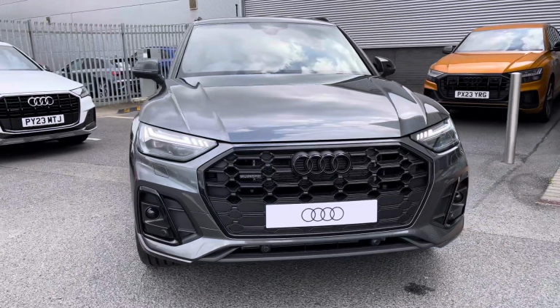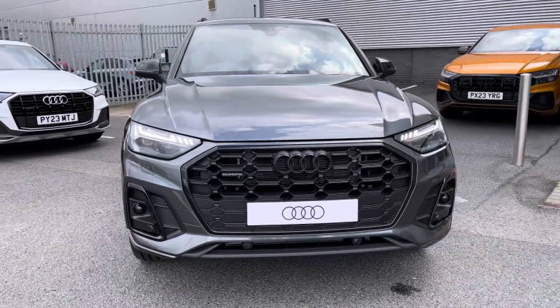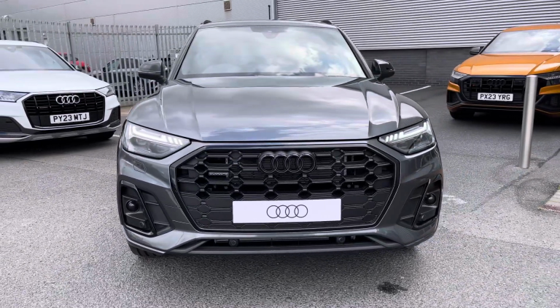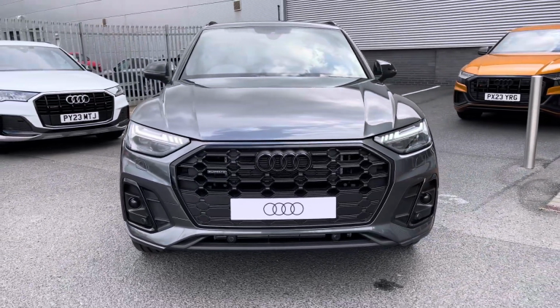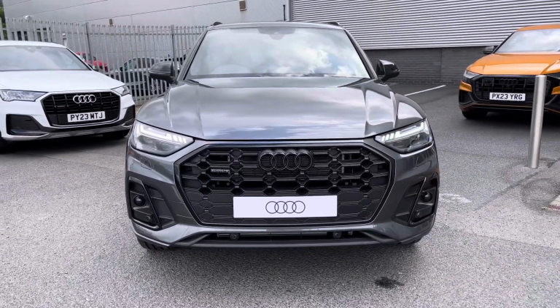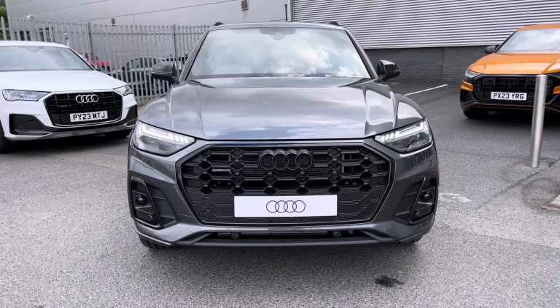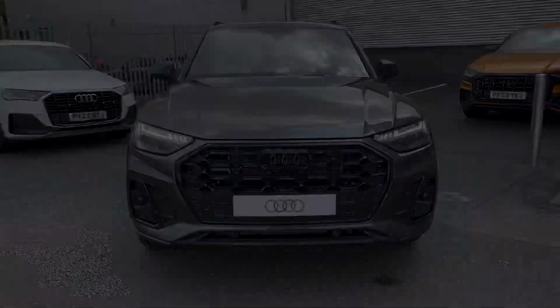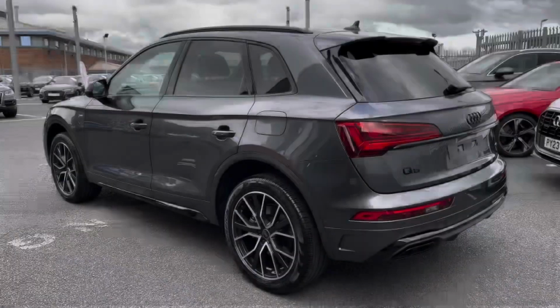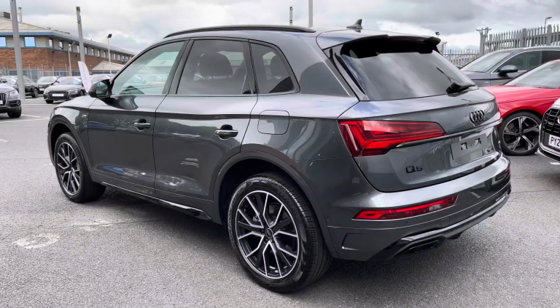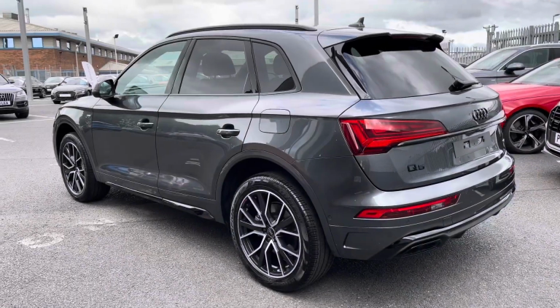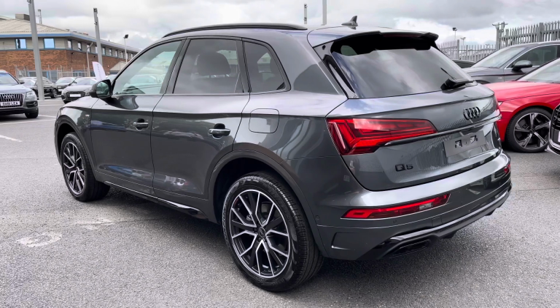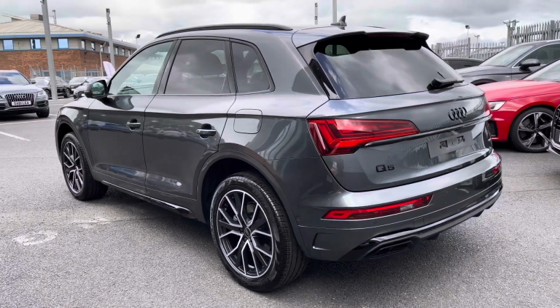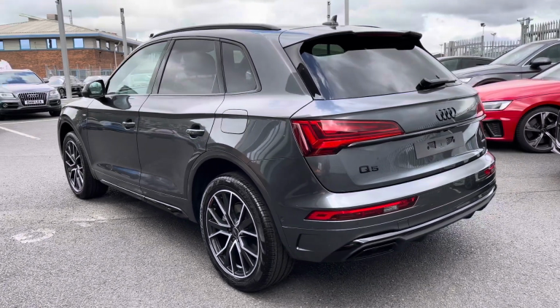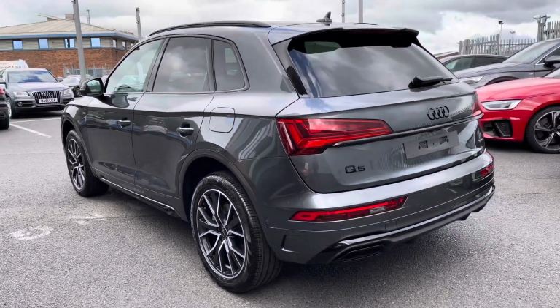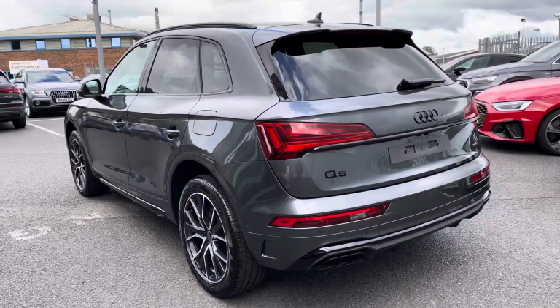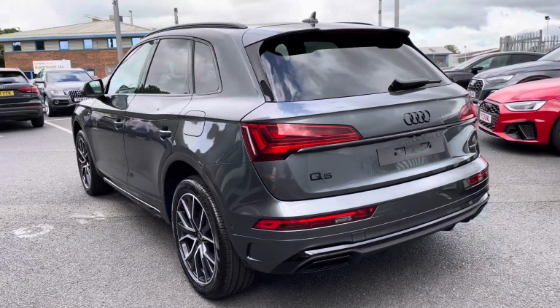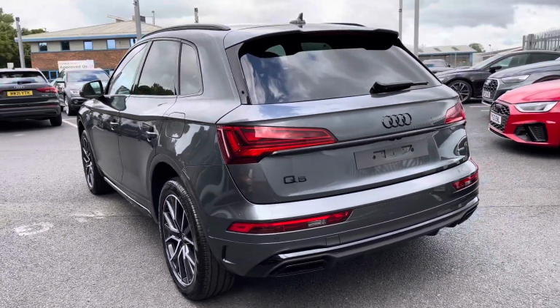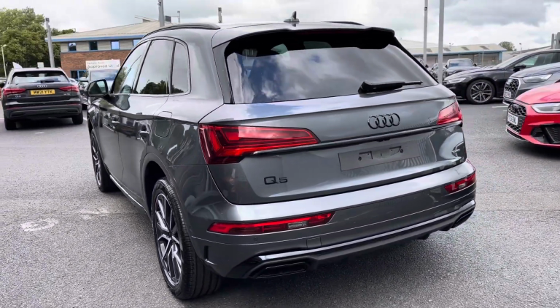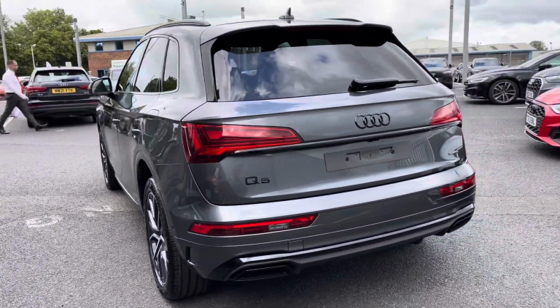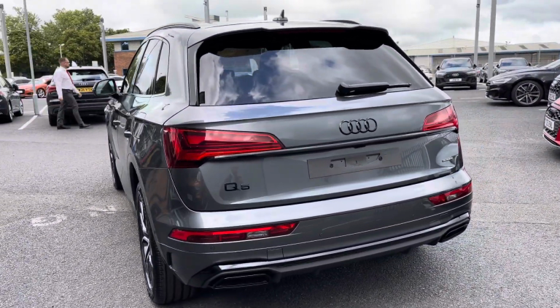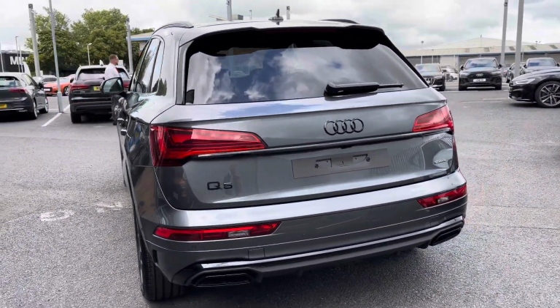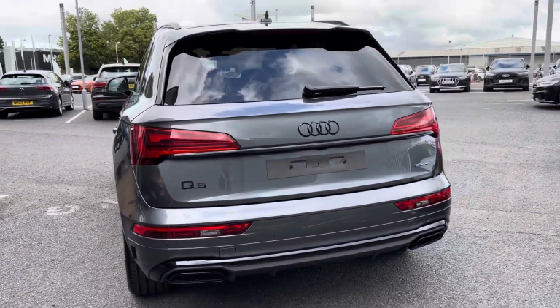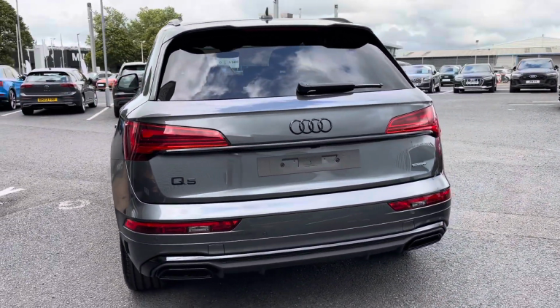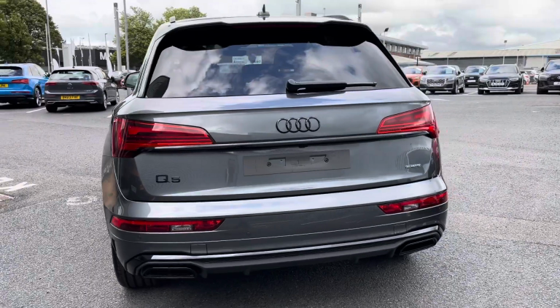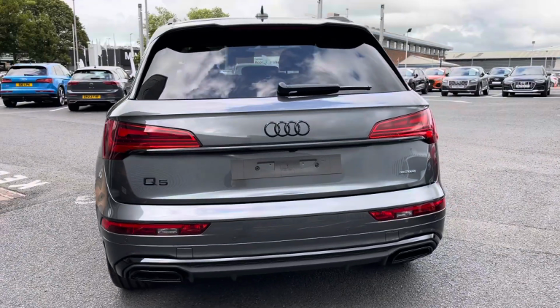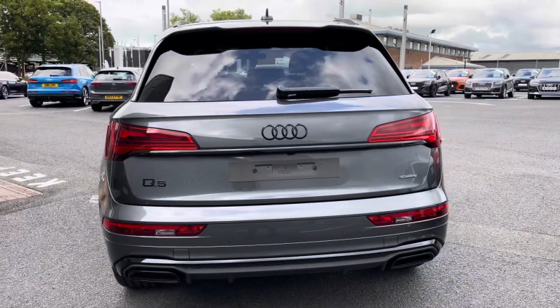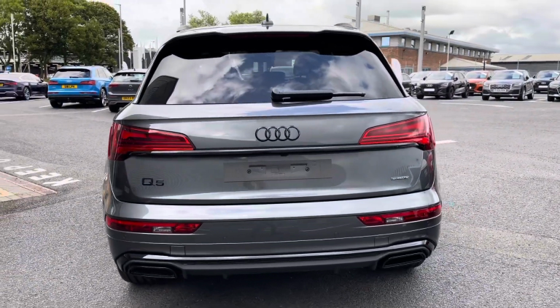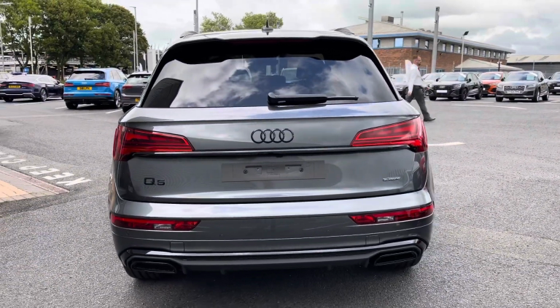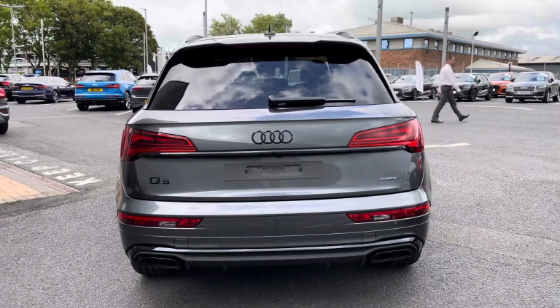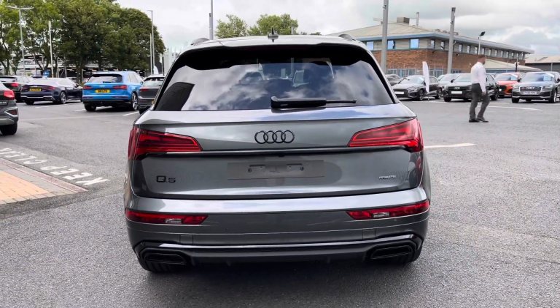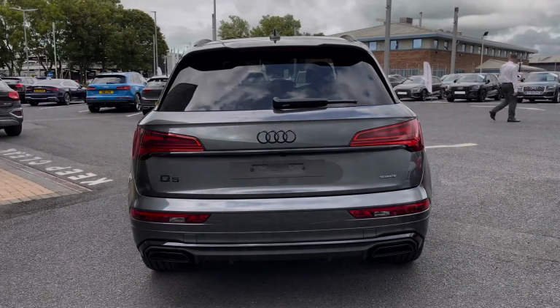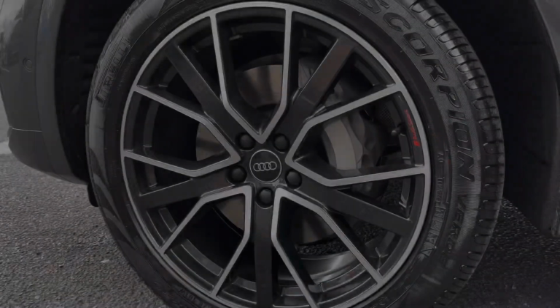Under the bonnet you'll find a 2 litre petrol engine as well as a 14.1 kilowatt hour battery producing 299 PS, which powers all four wheels via a 7 speed S-tronic gearbox. On the battery you can achieve up to 26 miles of range.